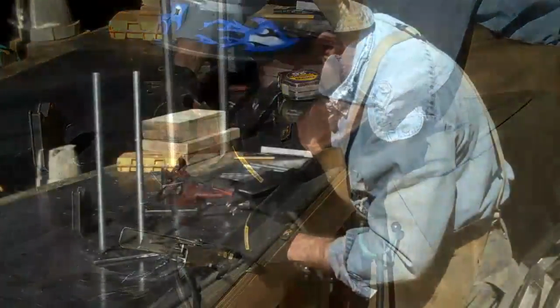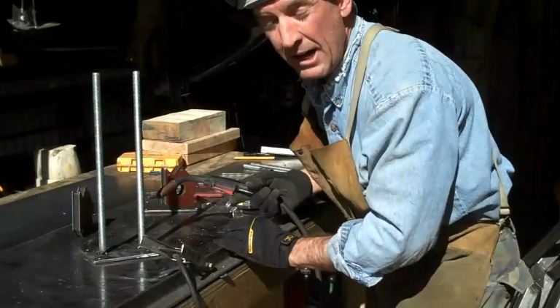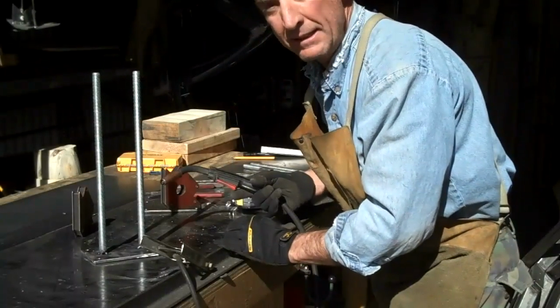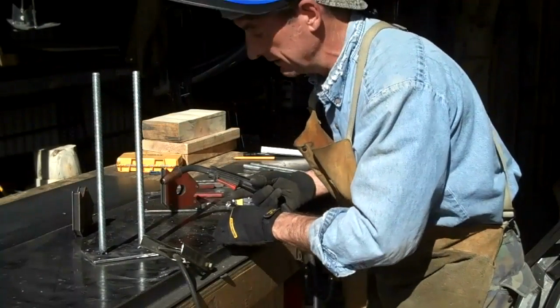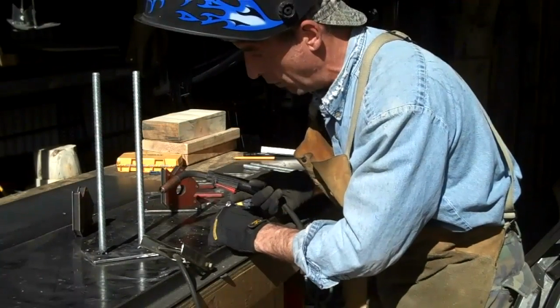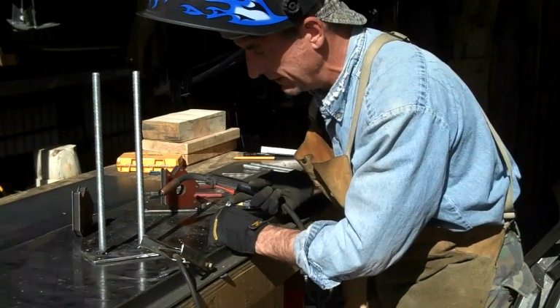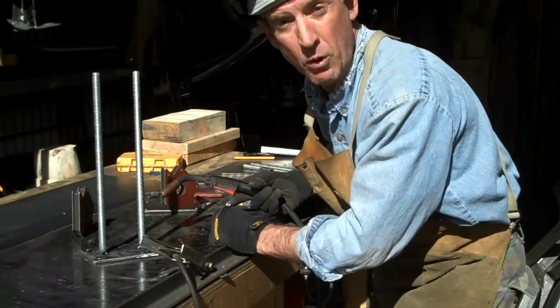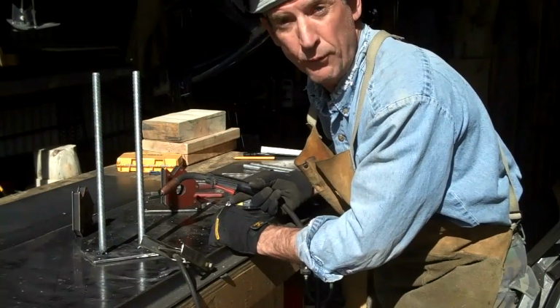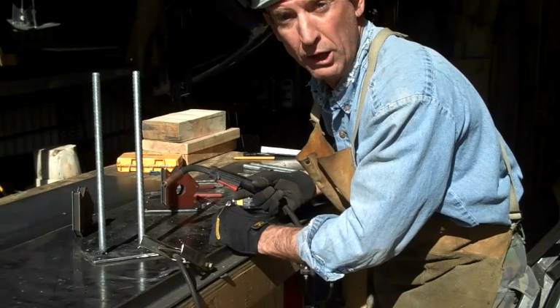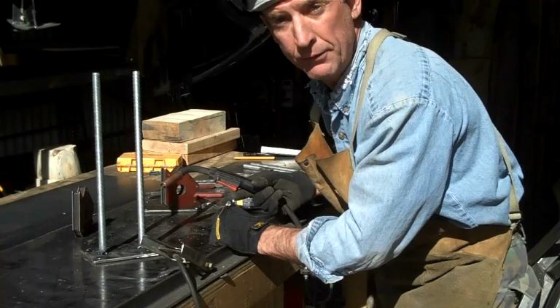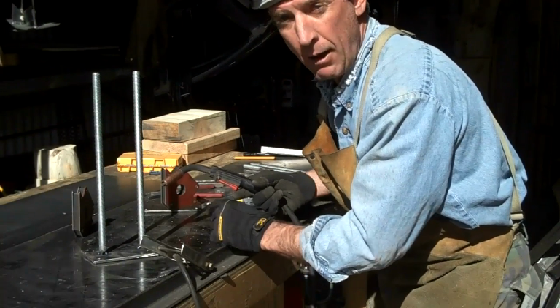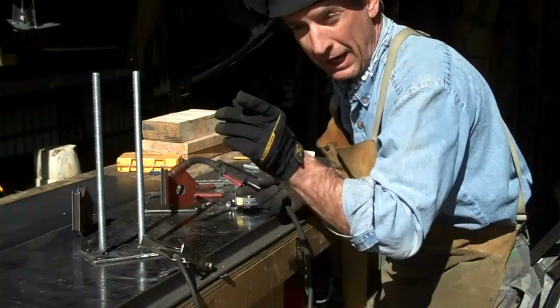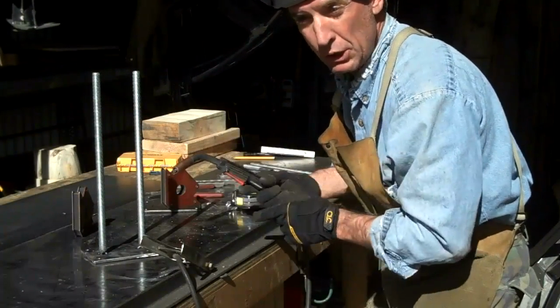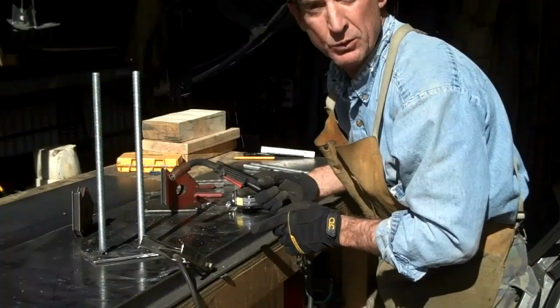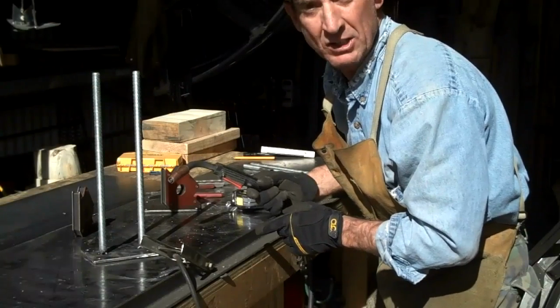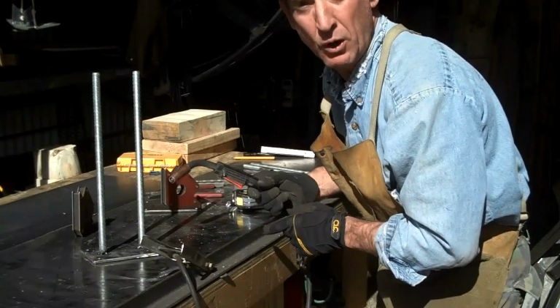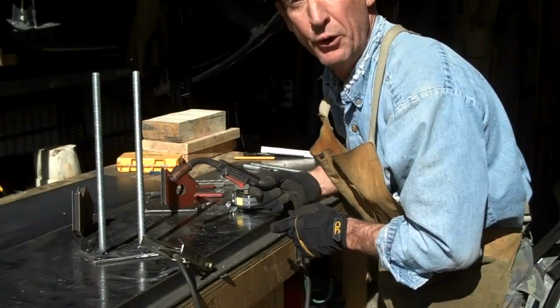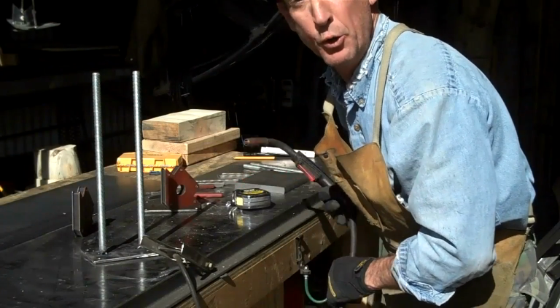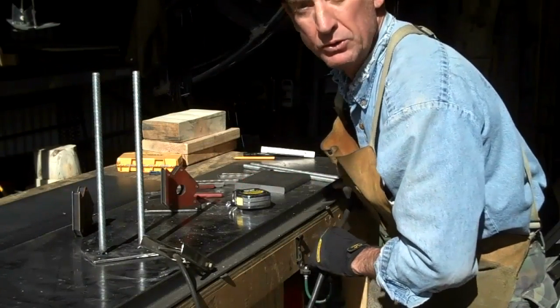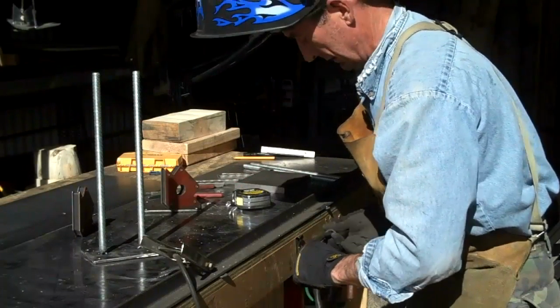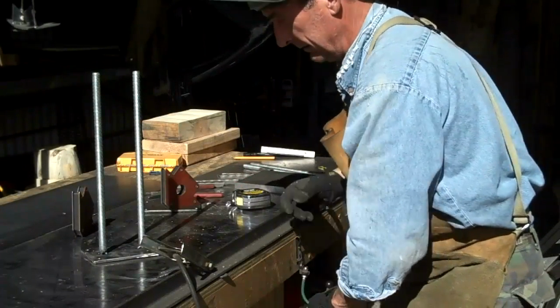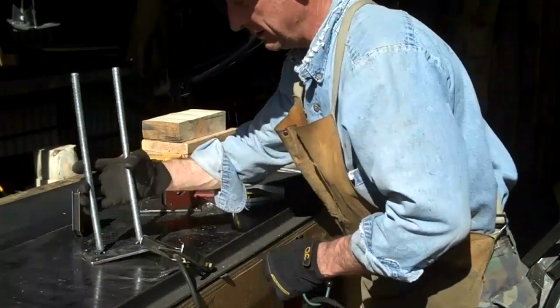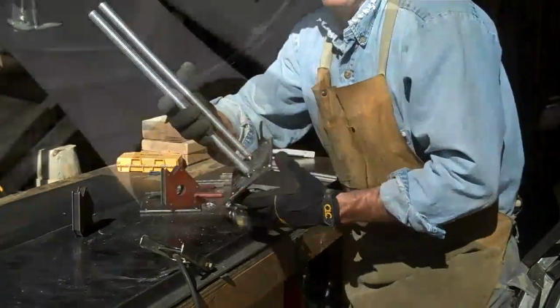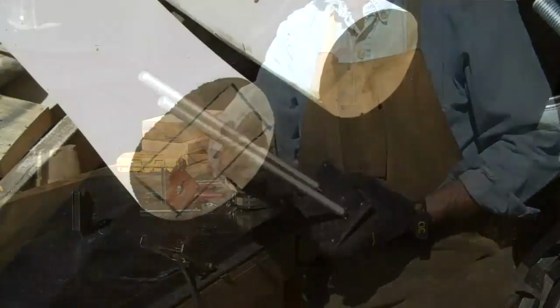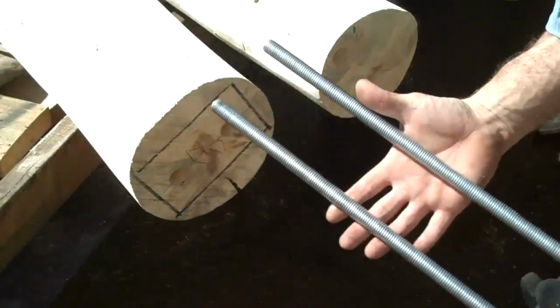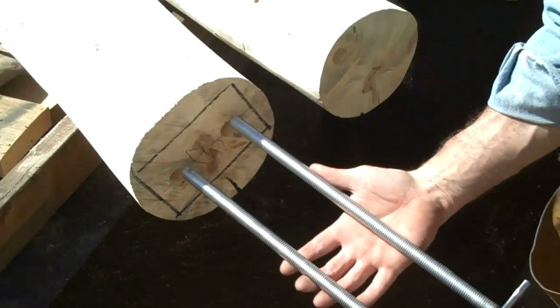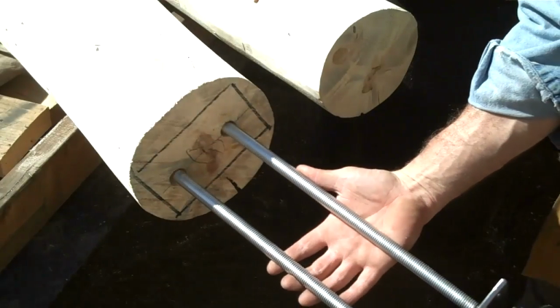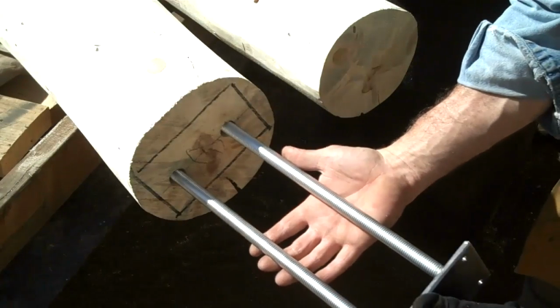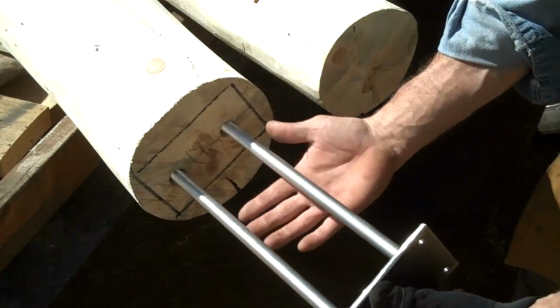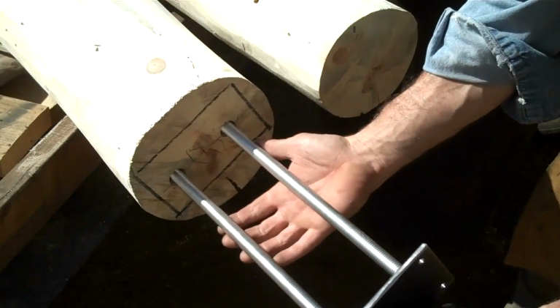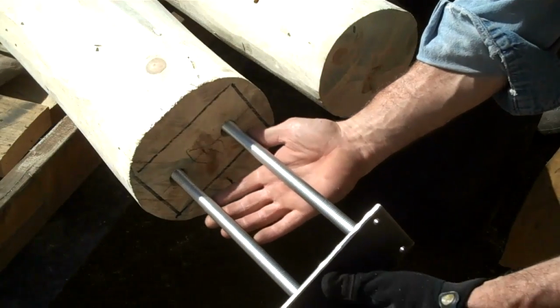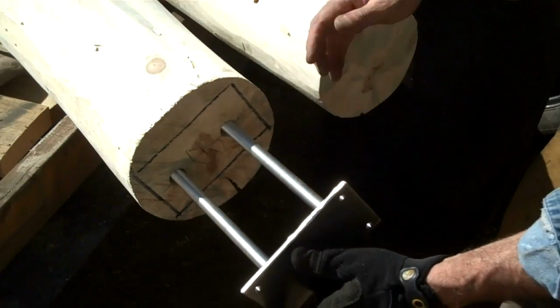All right, so we got this thing tack welded, and before we weld it off I want to check and make sure it fits real nicely into those holes we drilled on the newel posts. So let's take a look. Yeah, it's always a good idea to double-check — make sure everything fits real good before you weld it off. That's perfect.